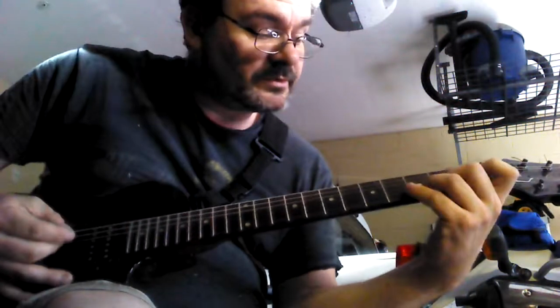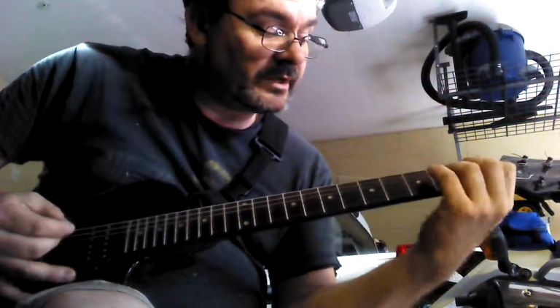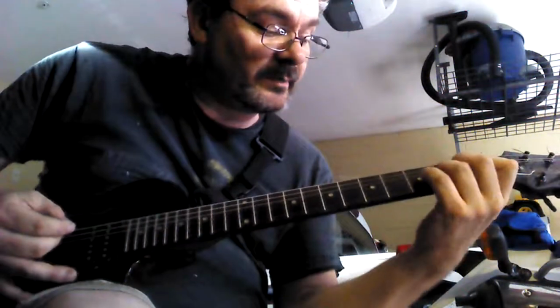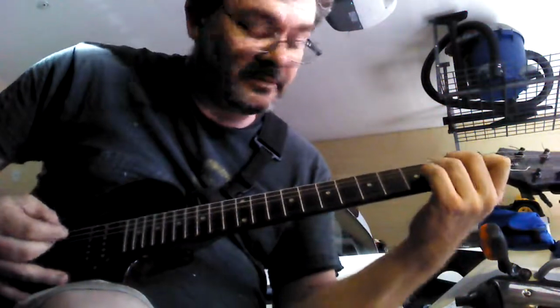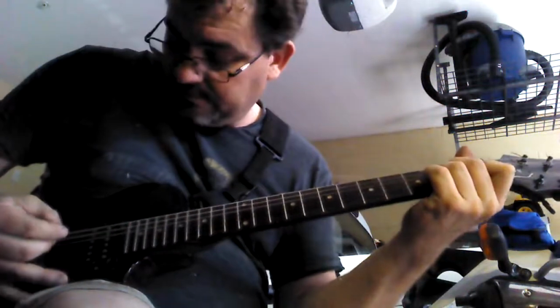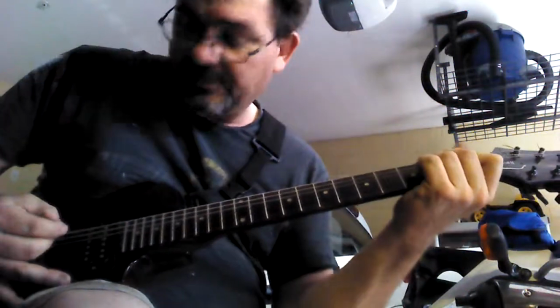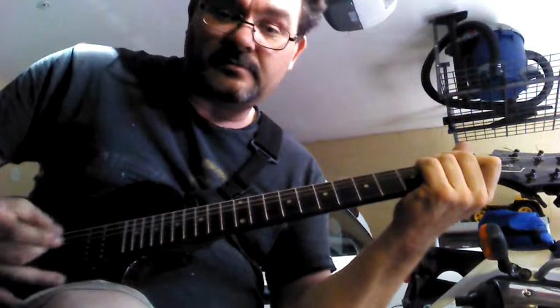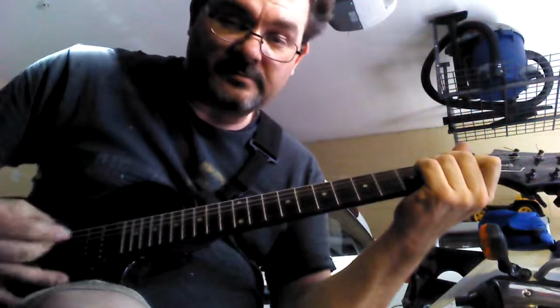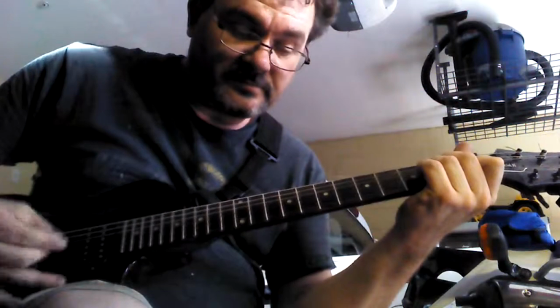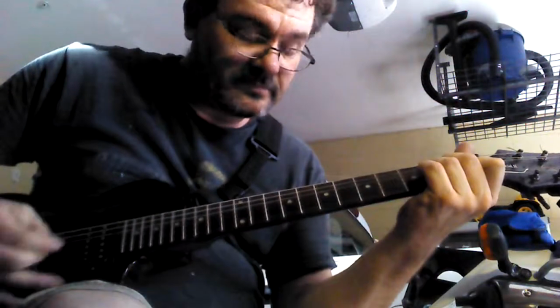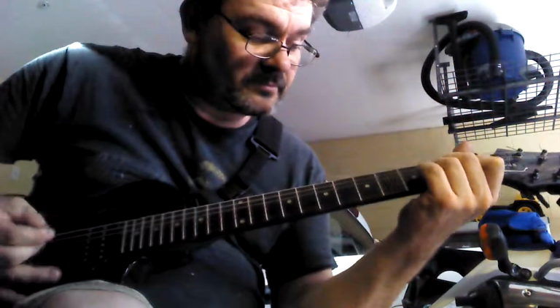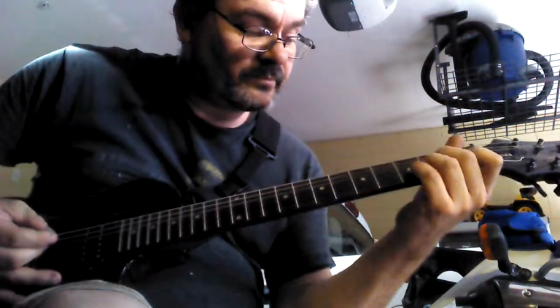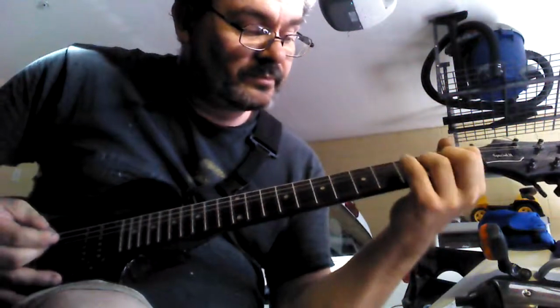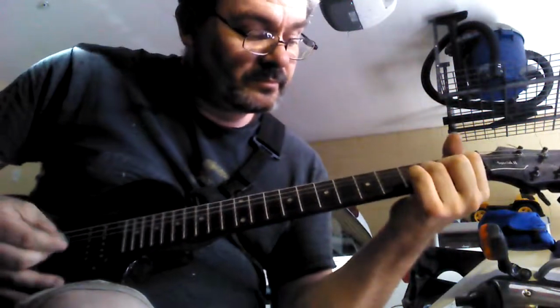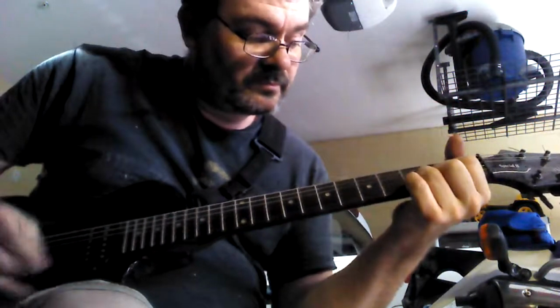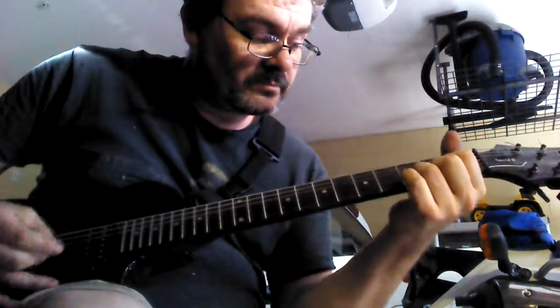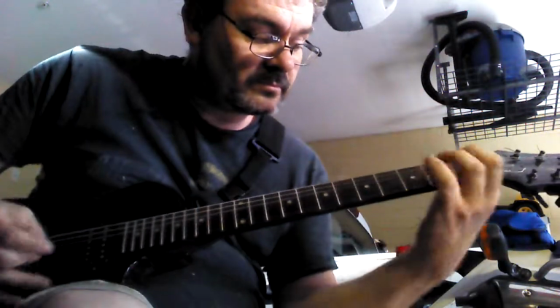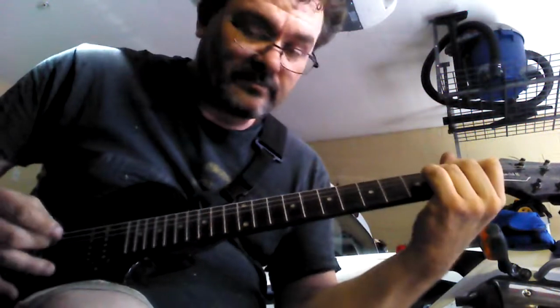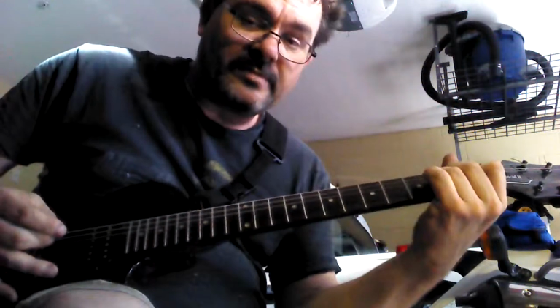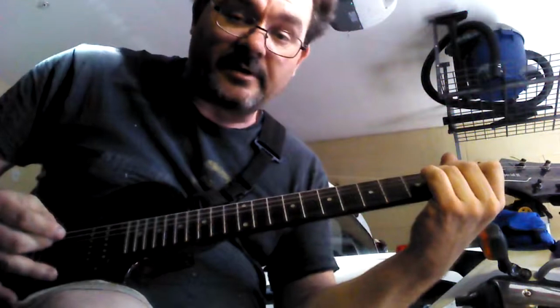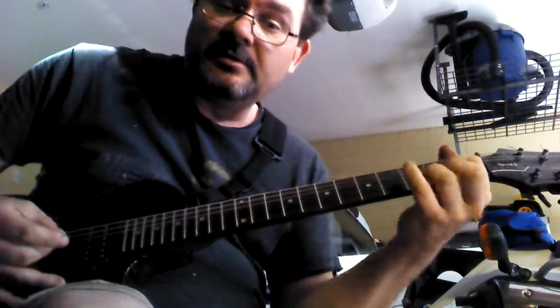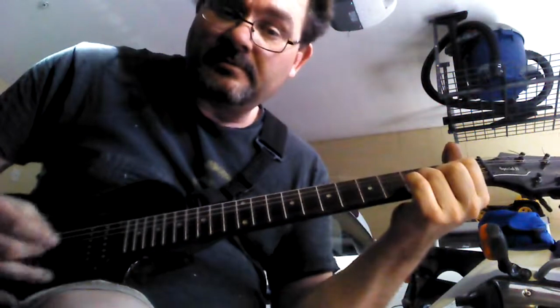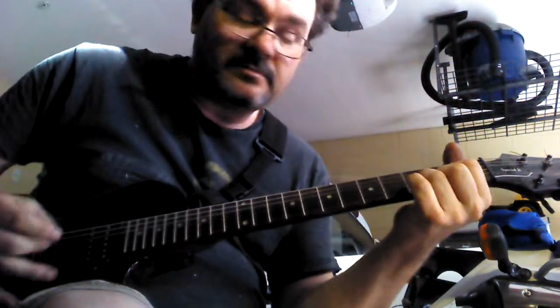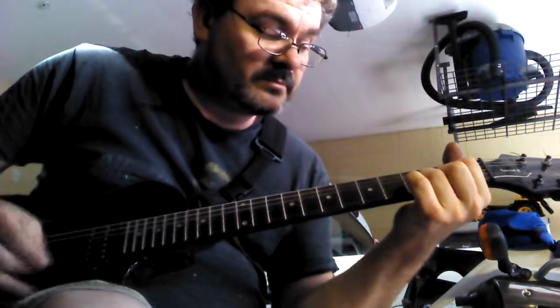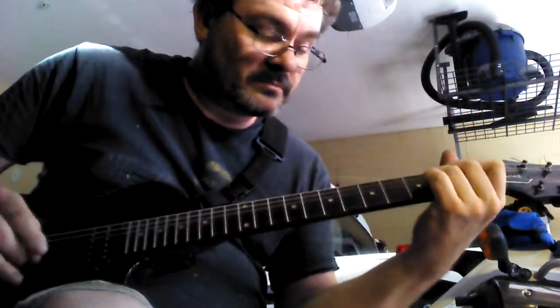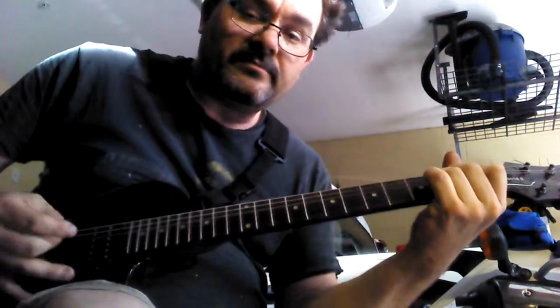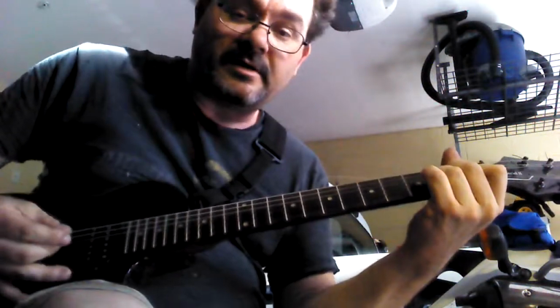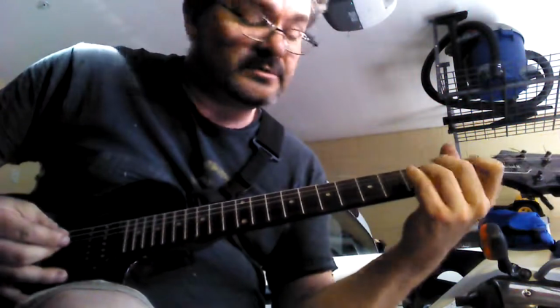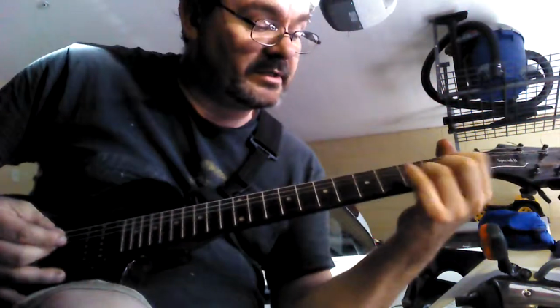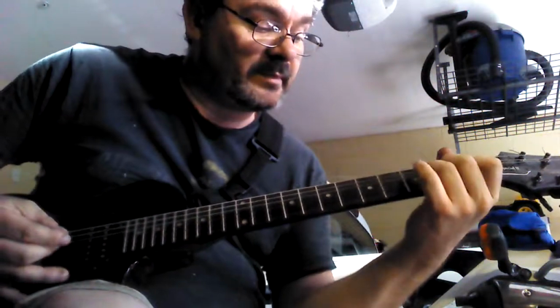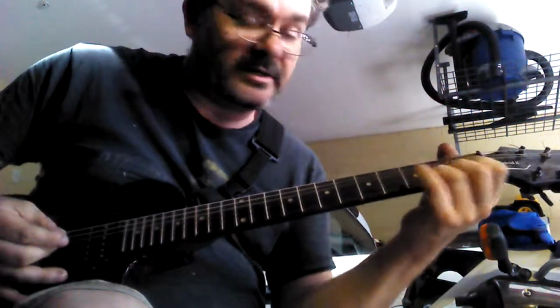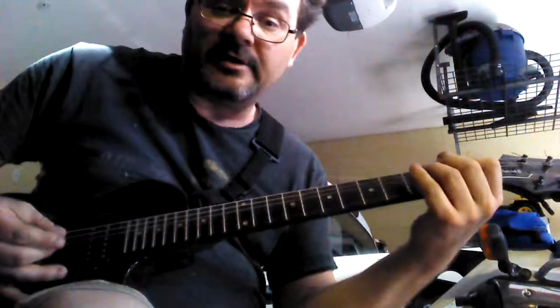So they'll come down here to A minor and they'll play. Back to A minor, back to A minor. So you've got D to A minor, D to A minor.